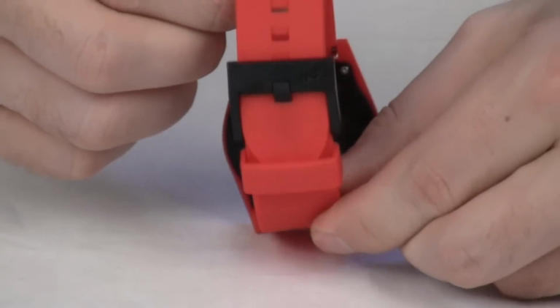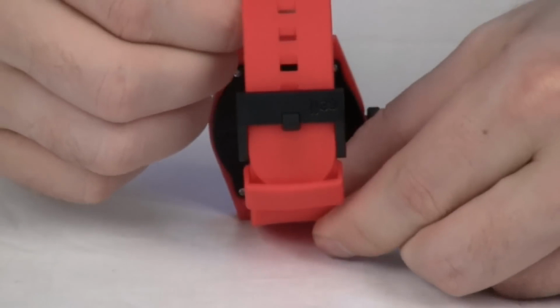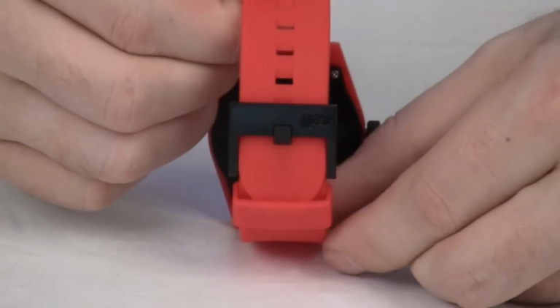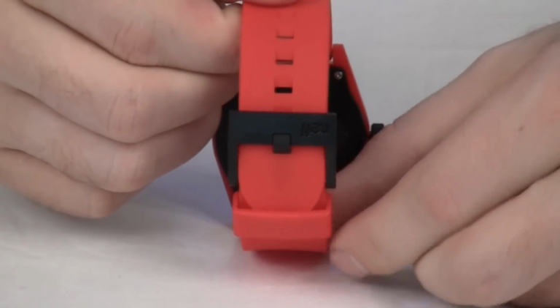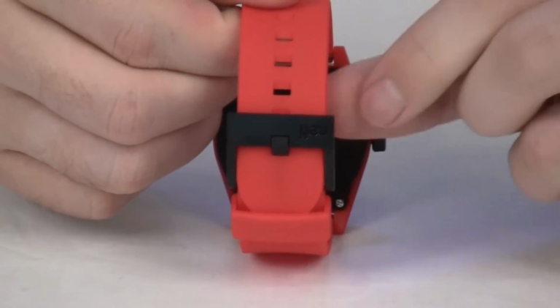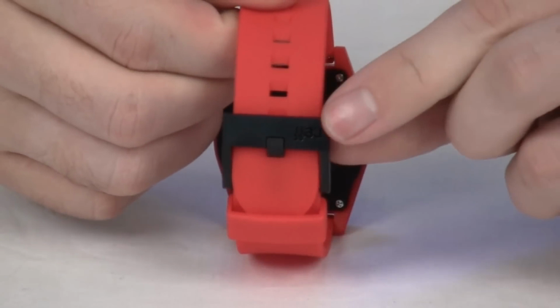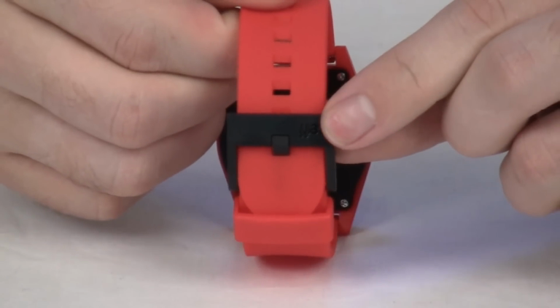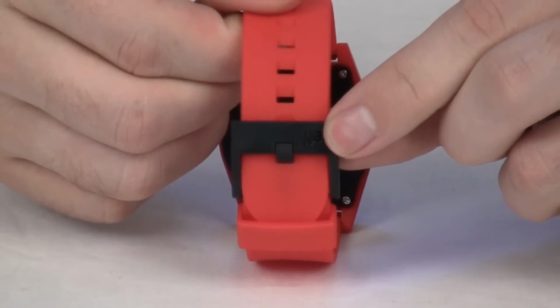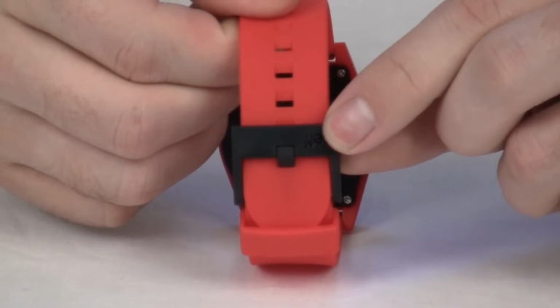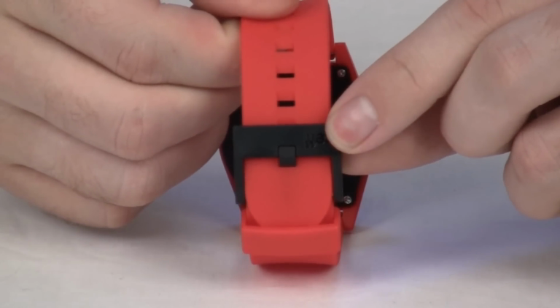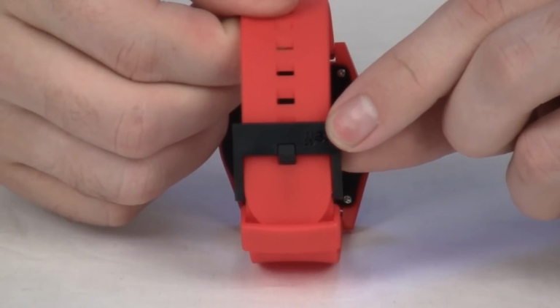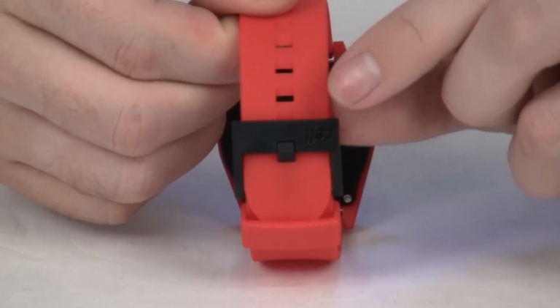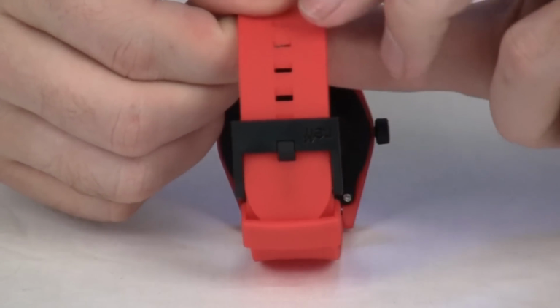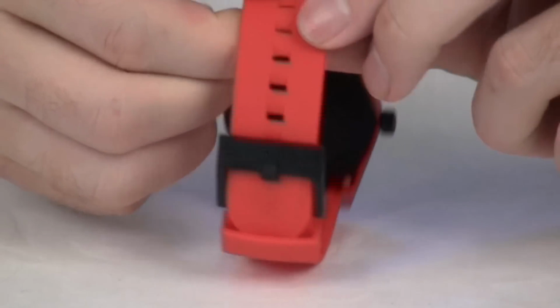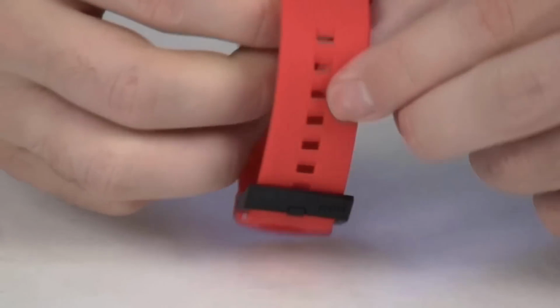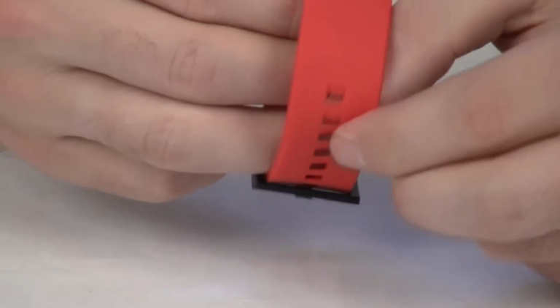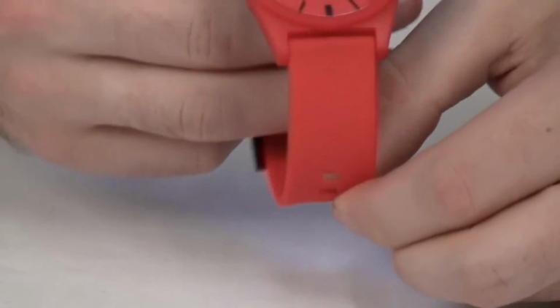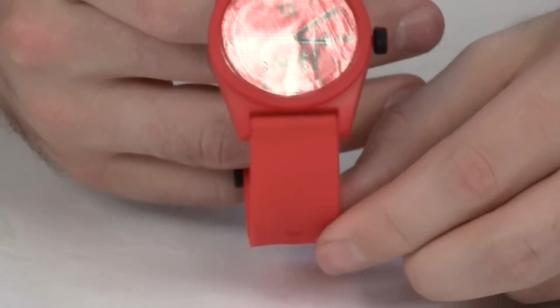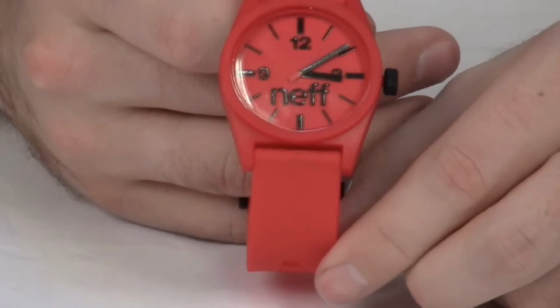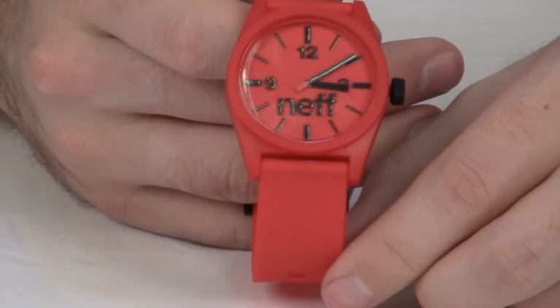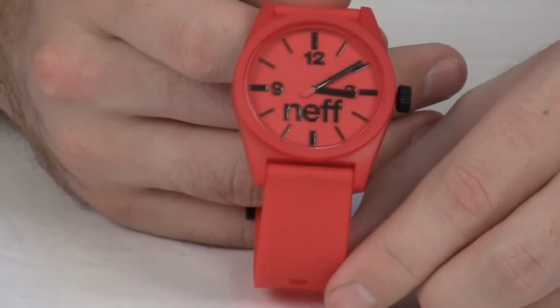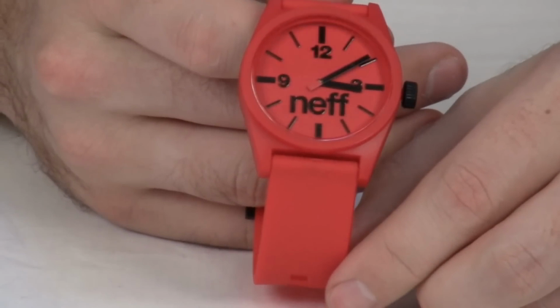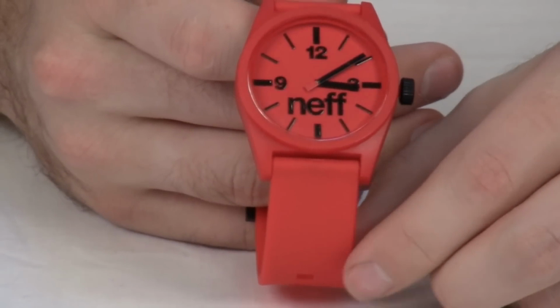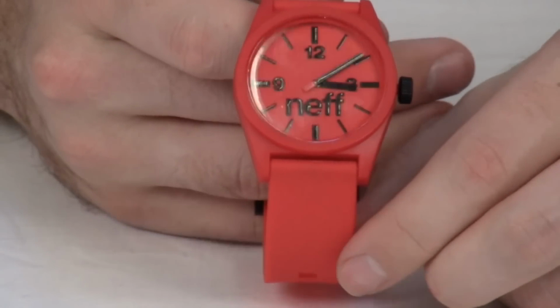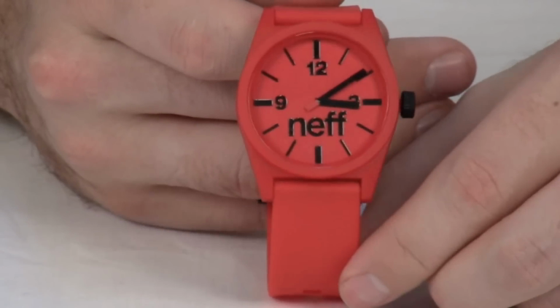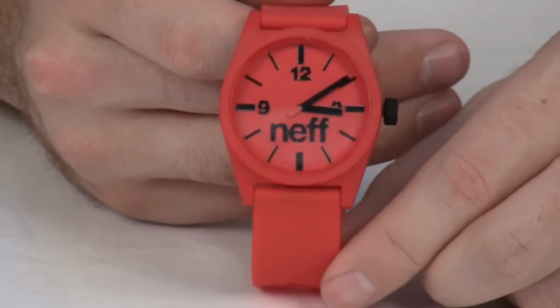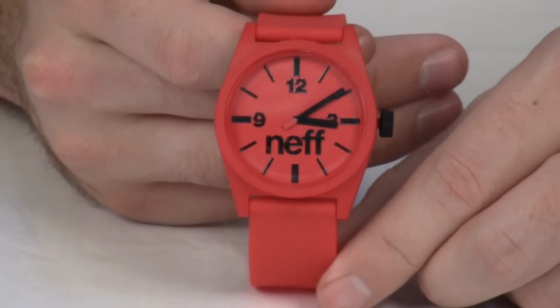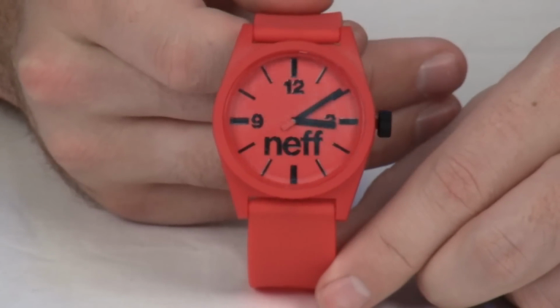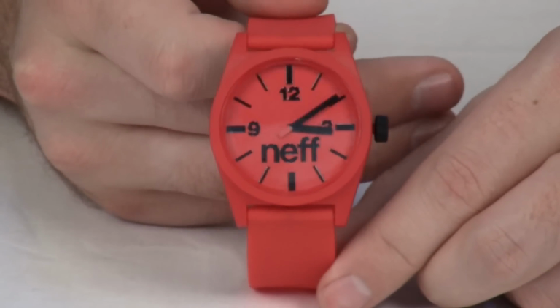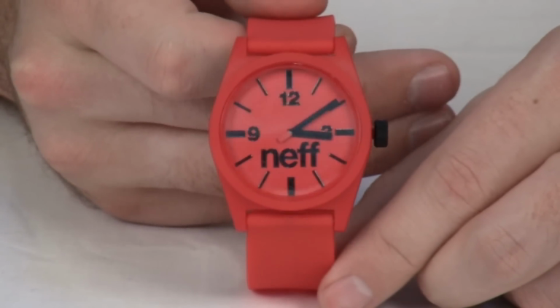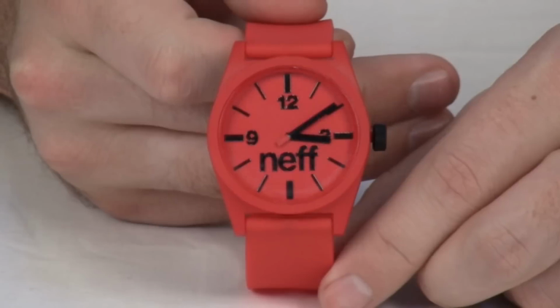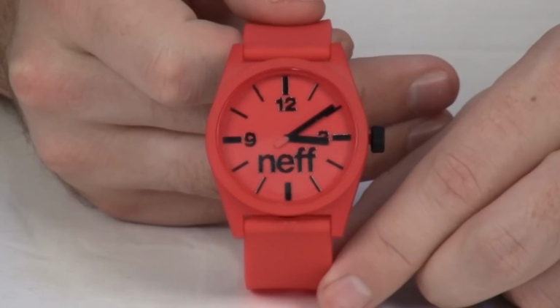The backside there is the plastic locking looper, and the watch has been tested to 5 ATM, which is roughly 130 feet.